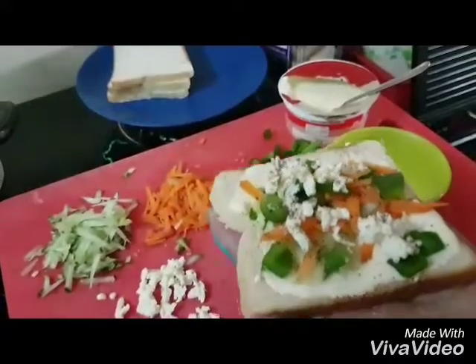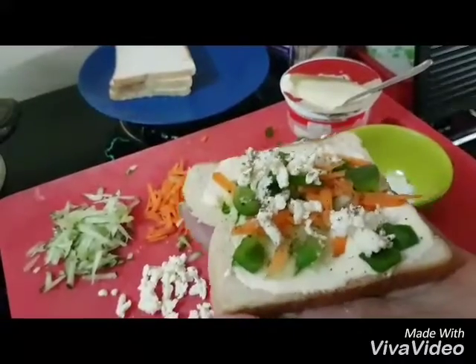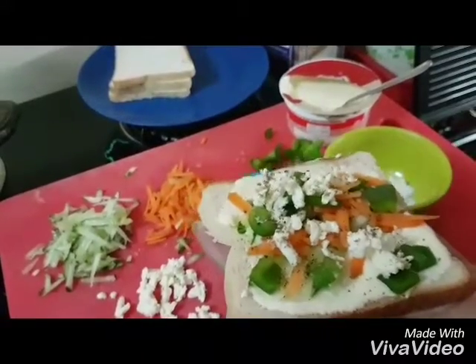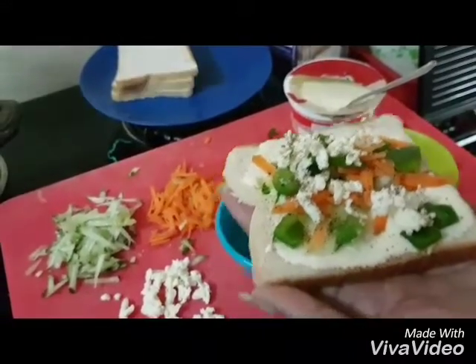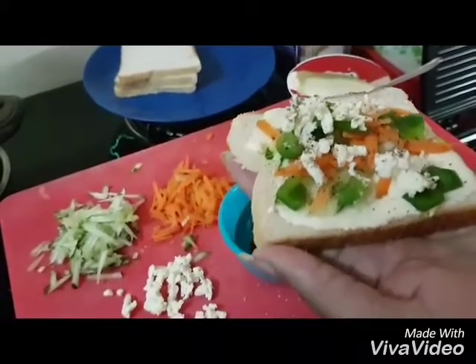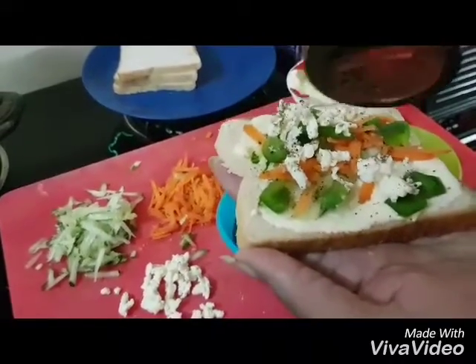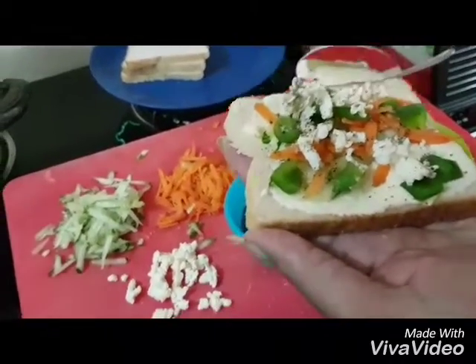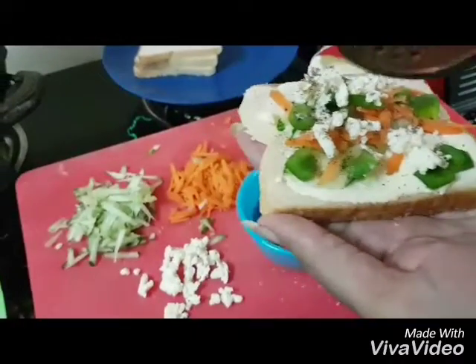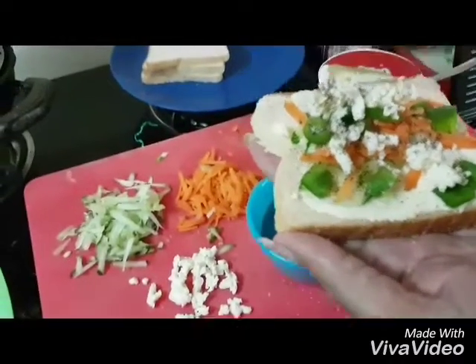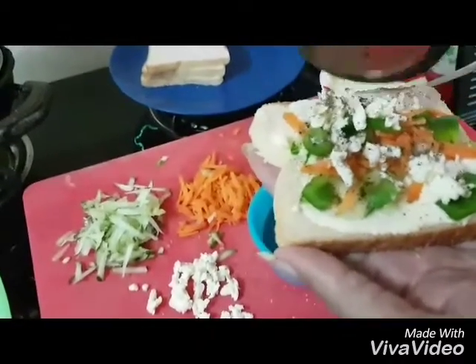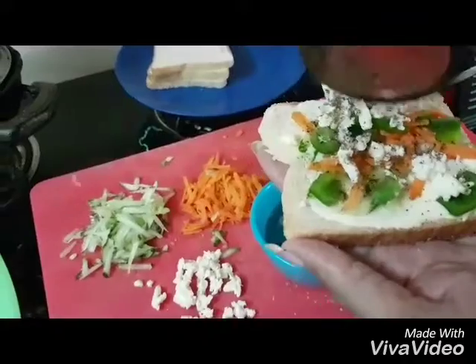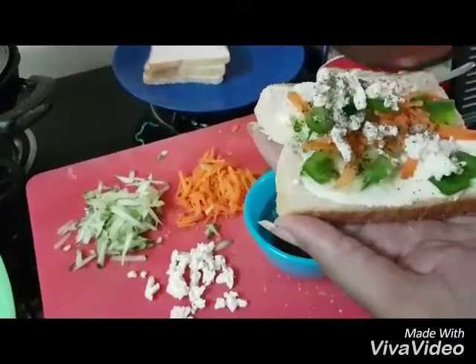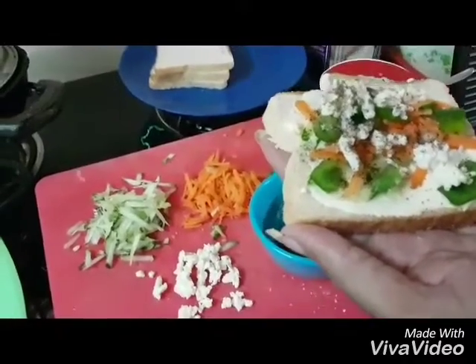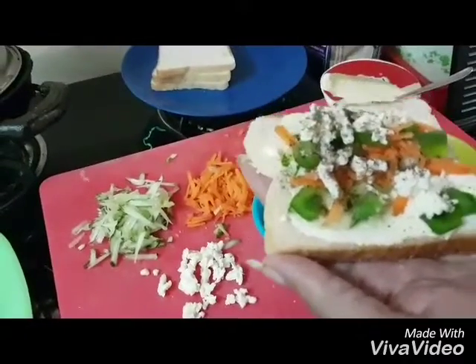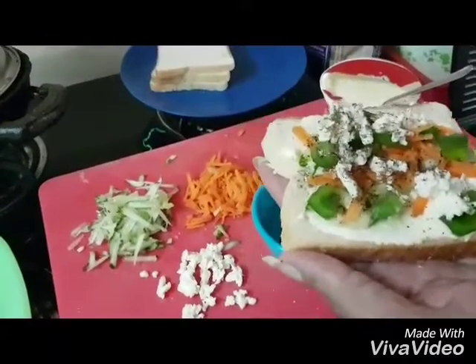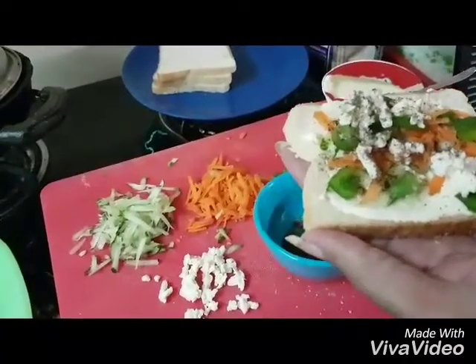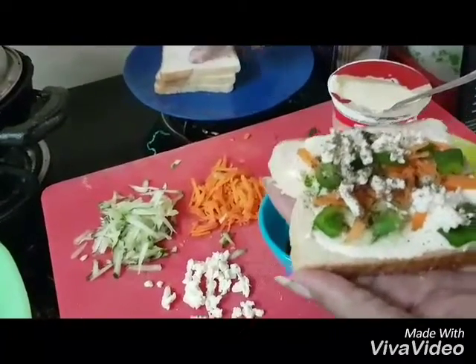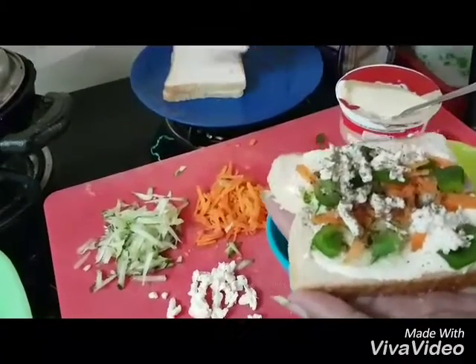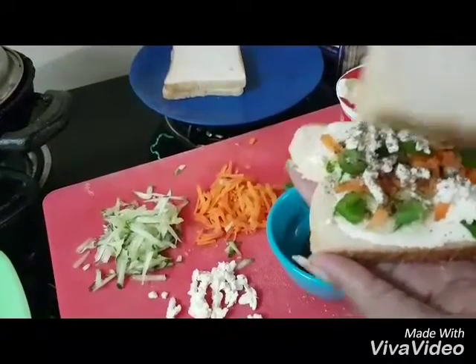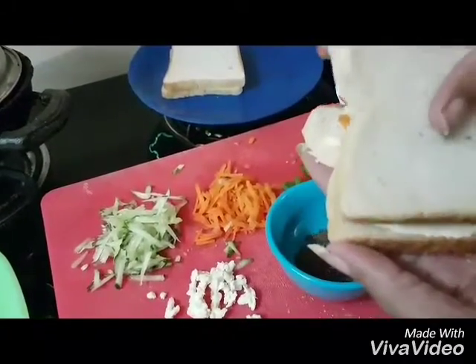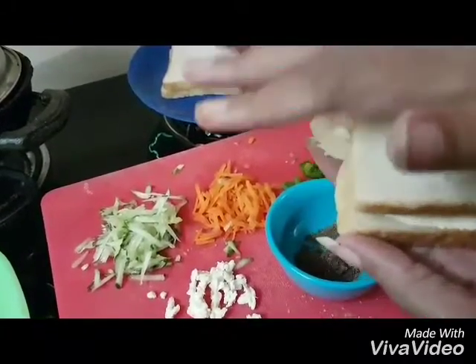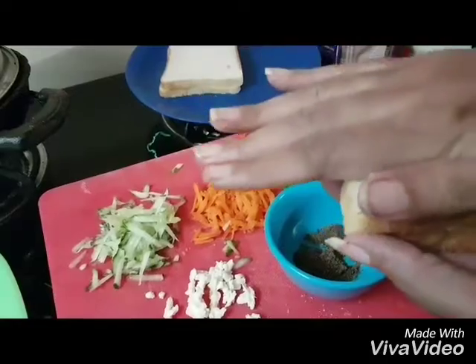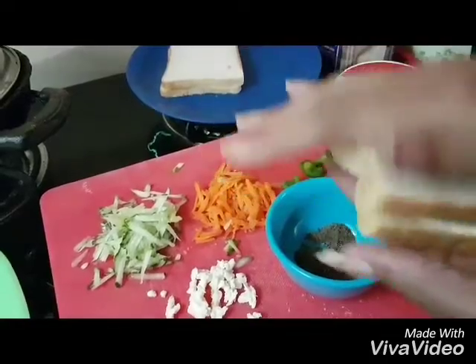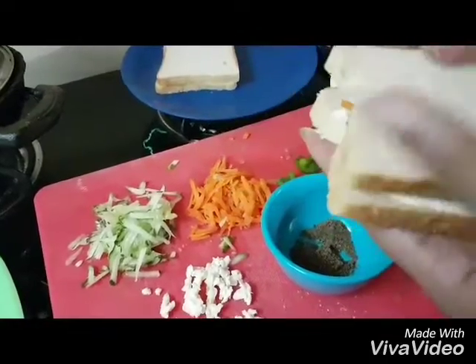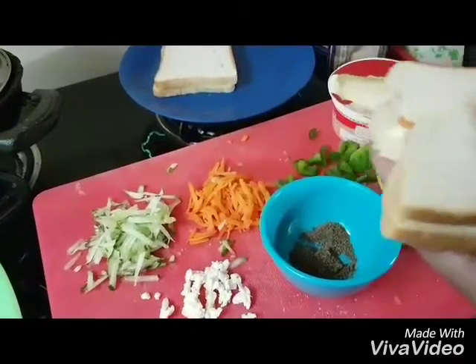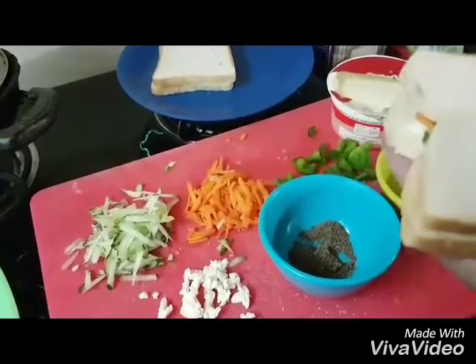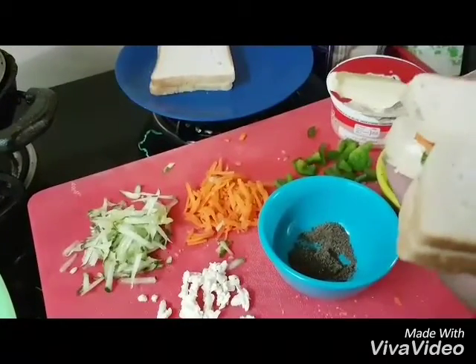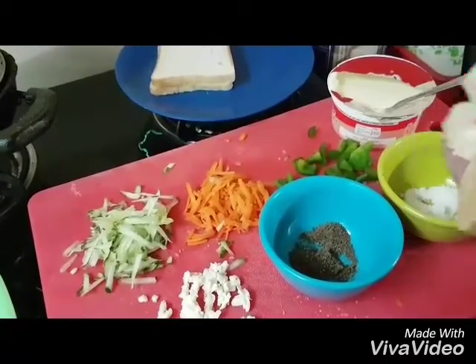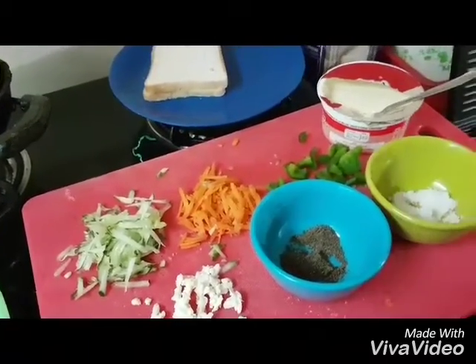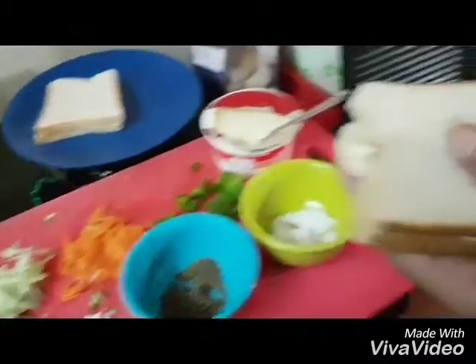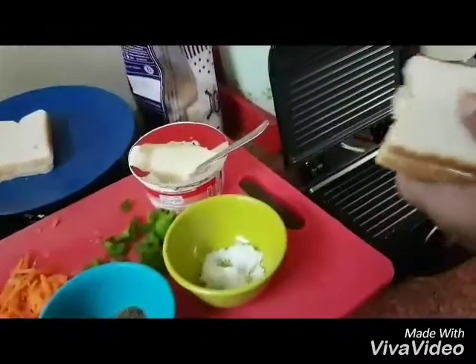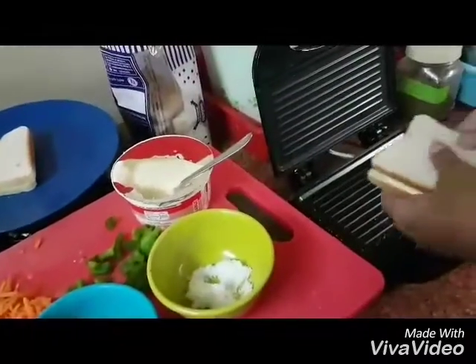And some tart masala. You should get a nice texture. Add a little bit of the sauce — it won't be very sour.